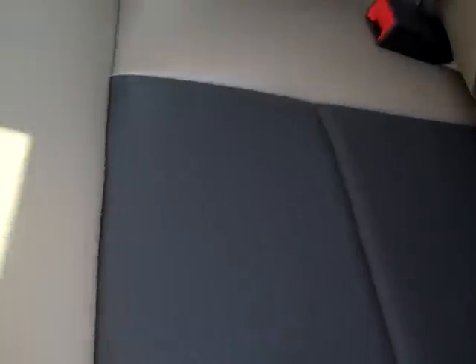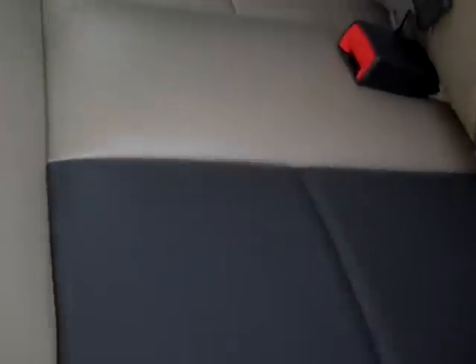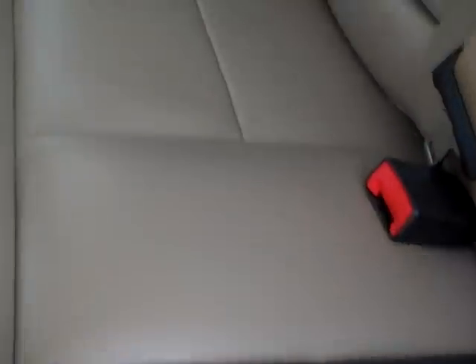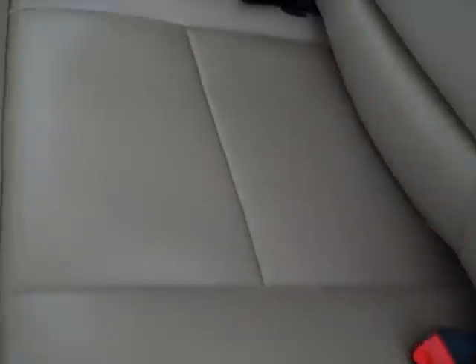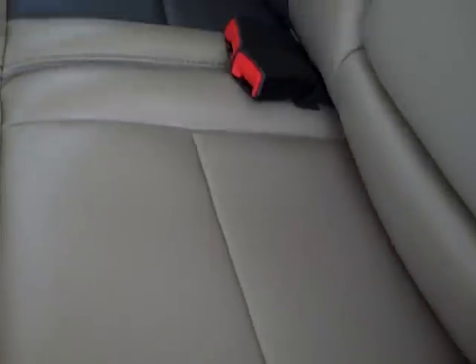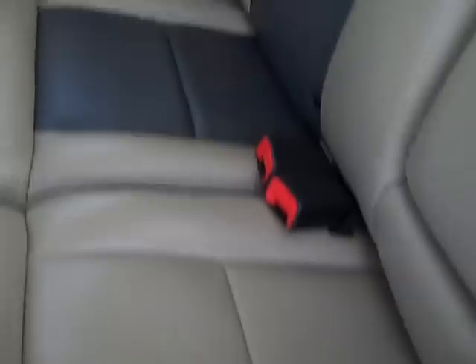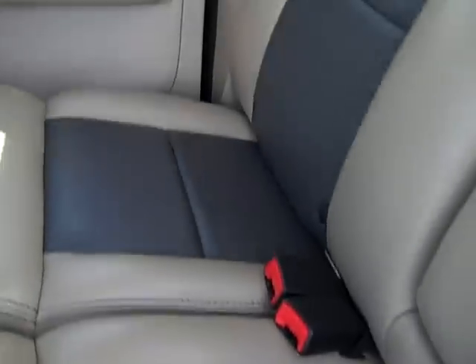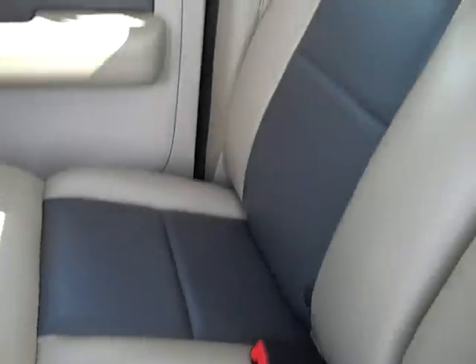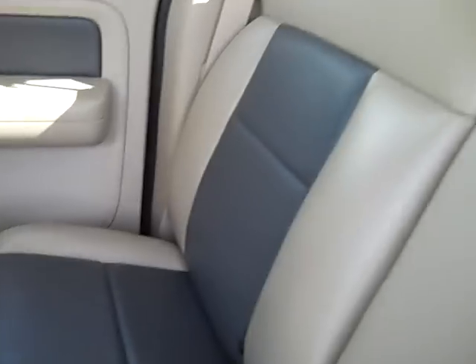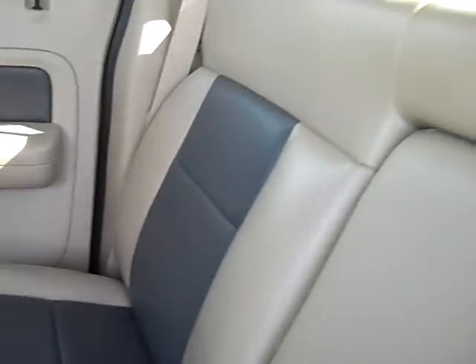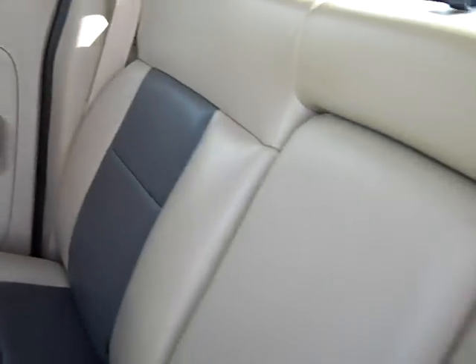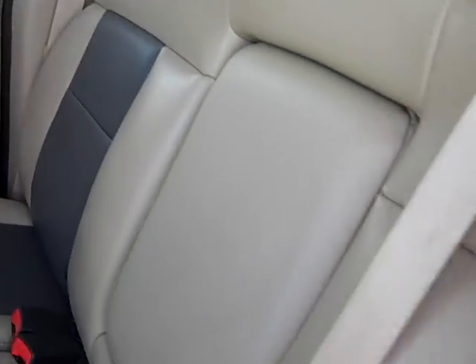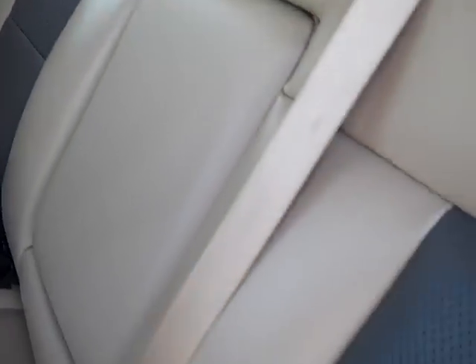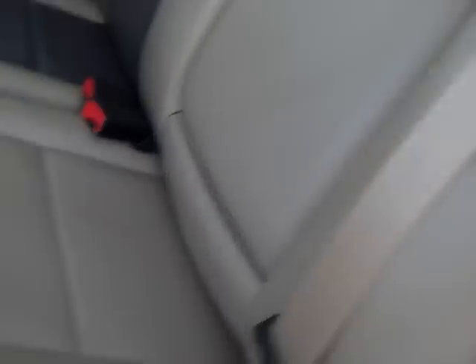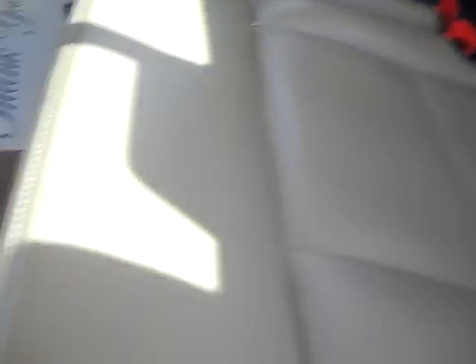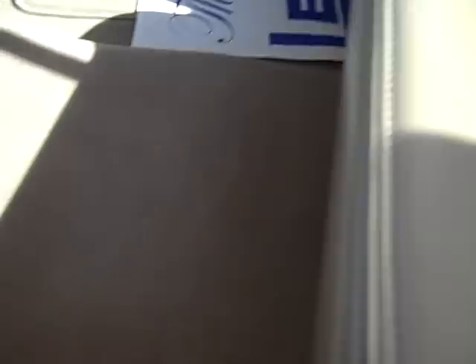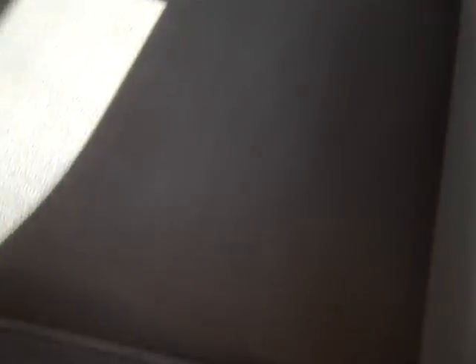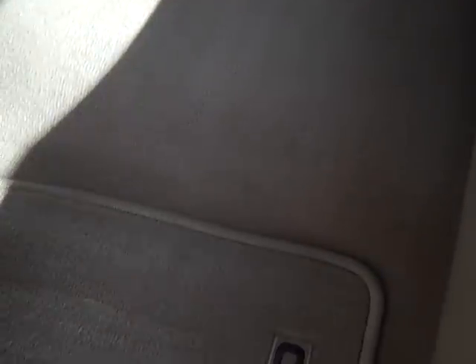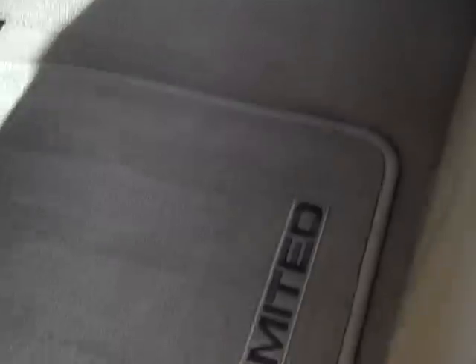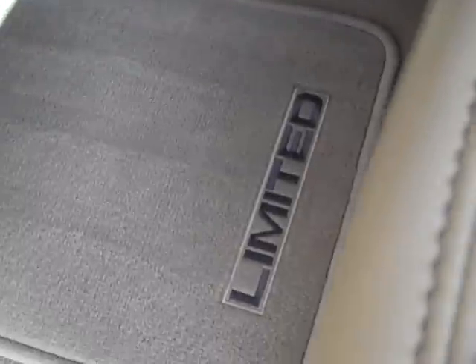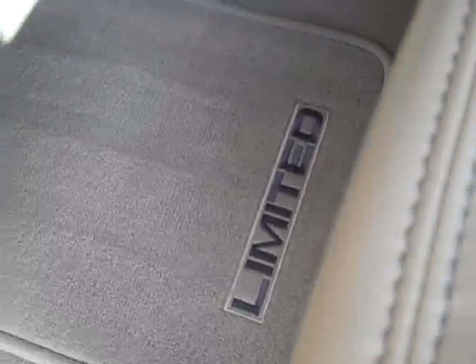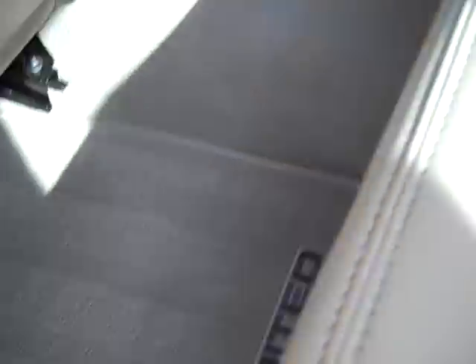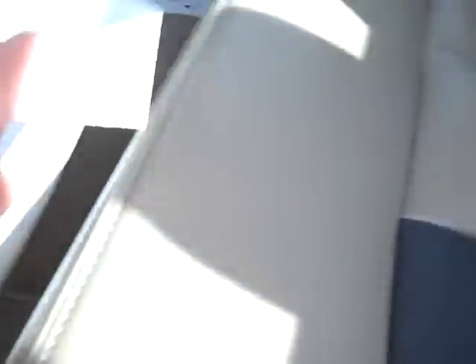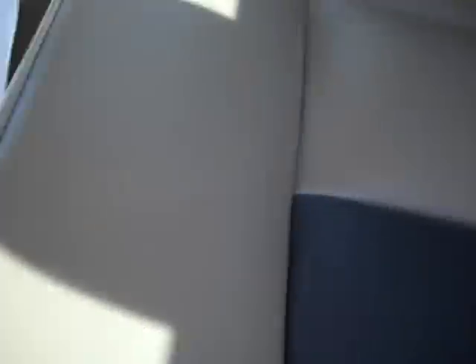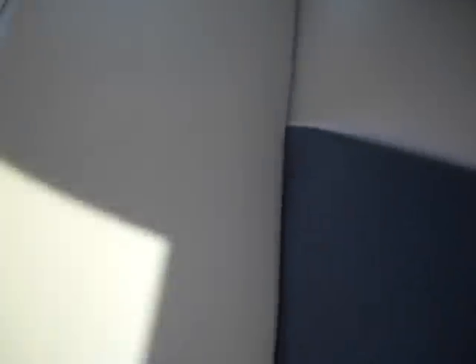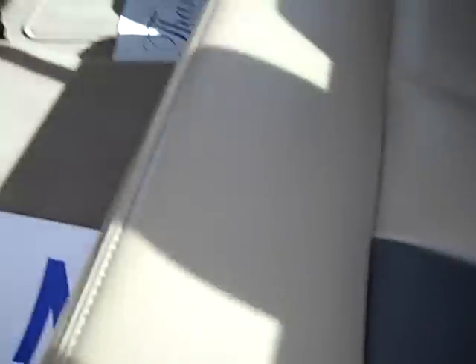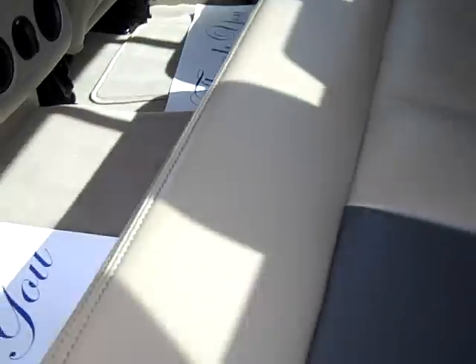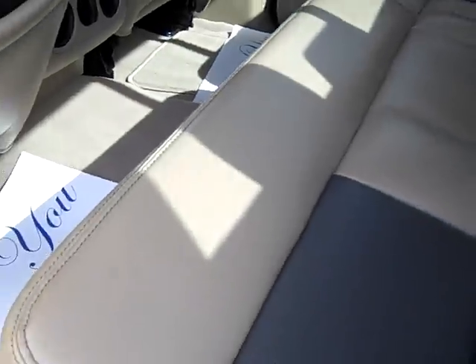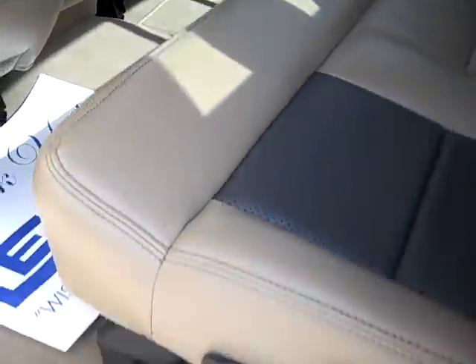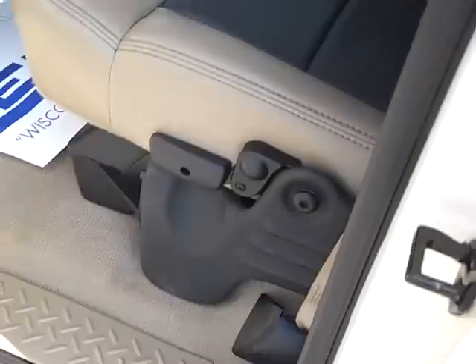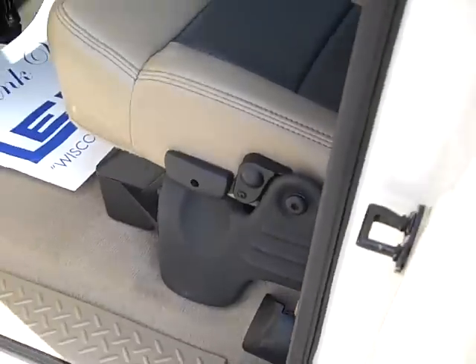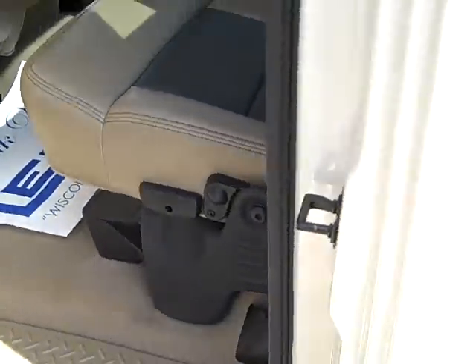This does have the audiophile subwoofer. You can see the seats are very clean, no rips, no tears. Limited rear floor mats as well.